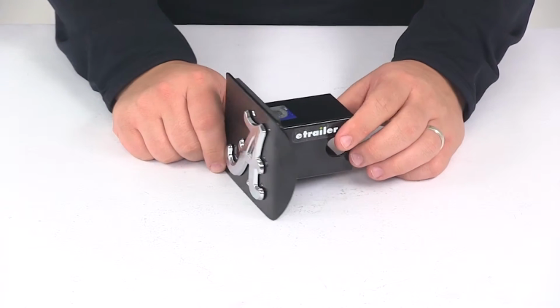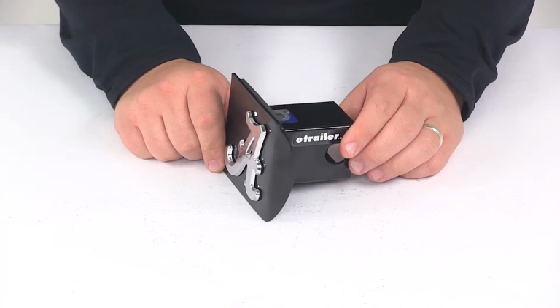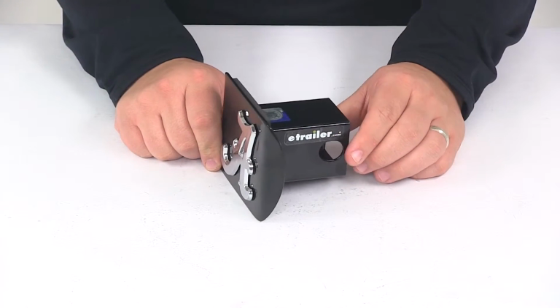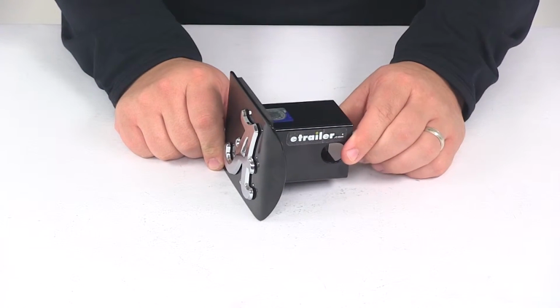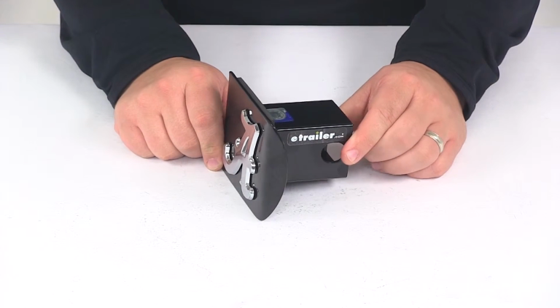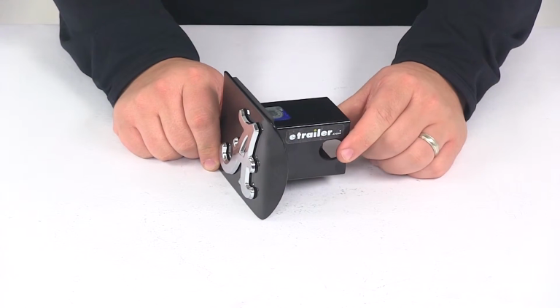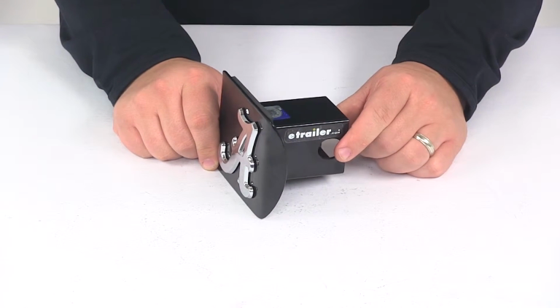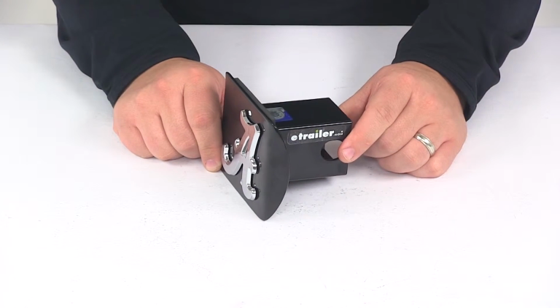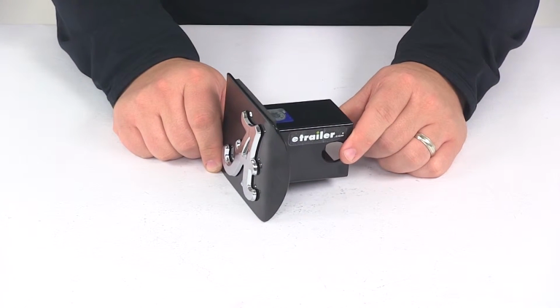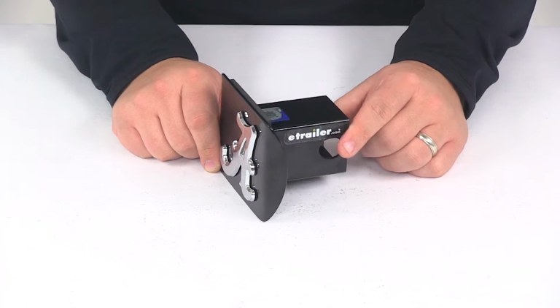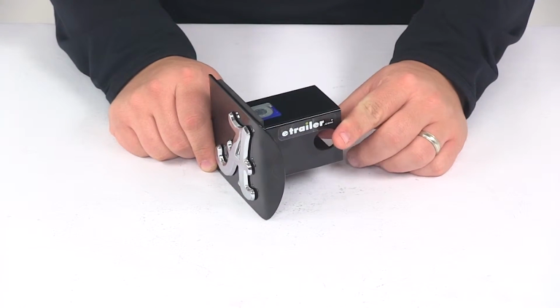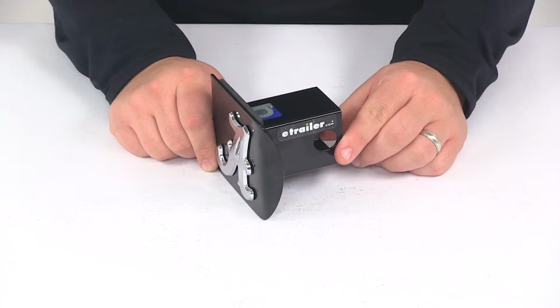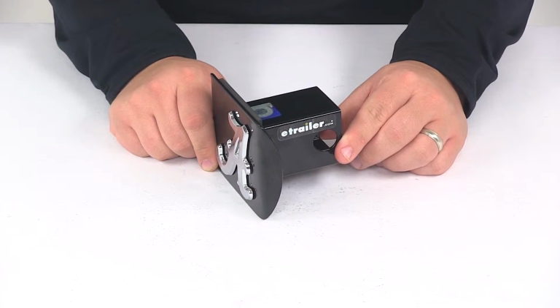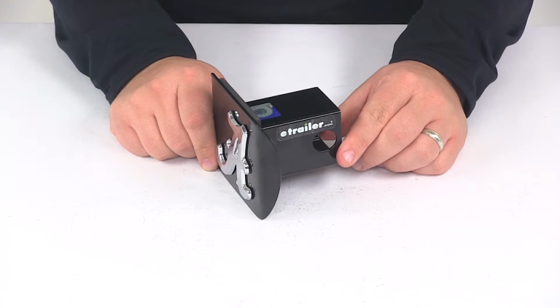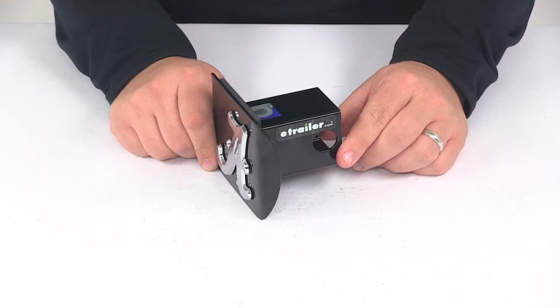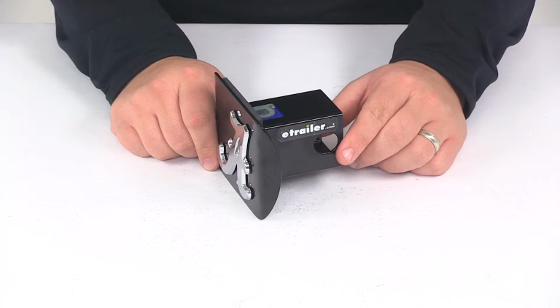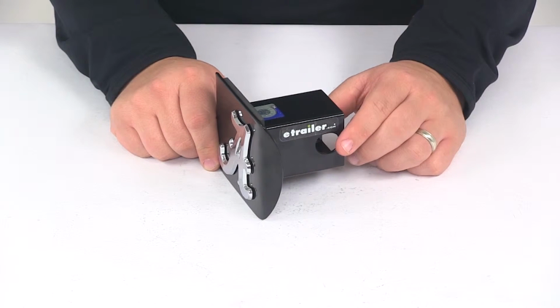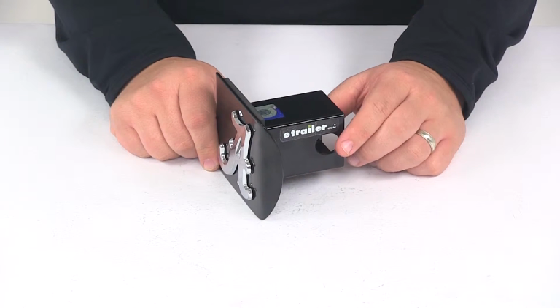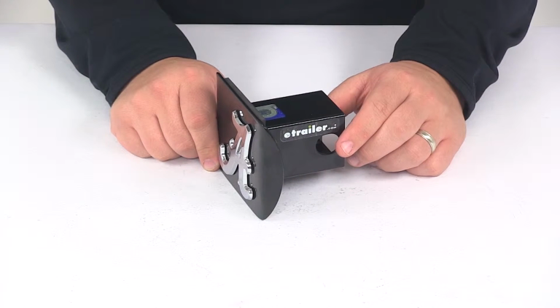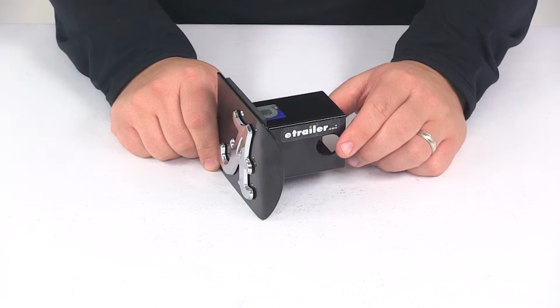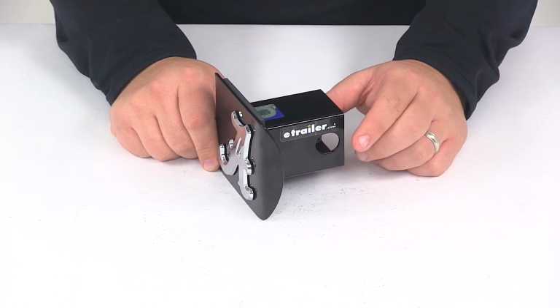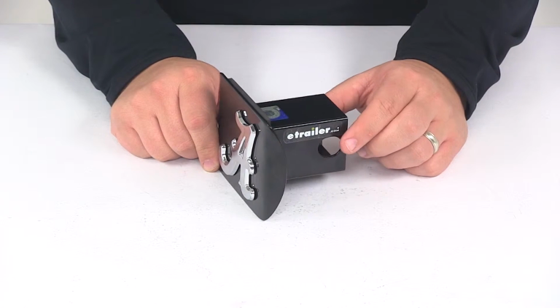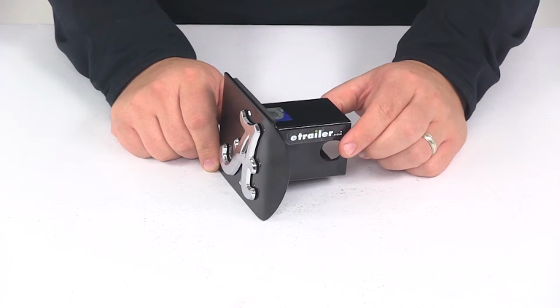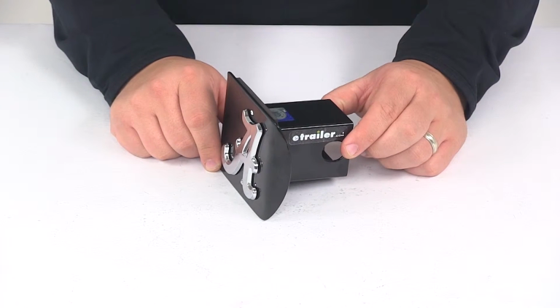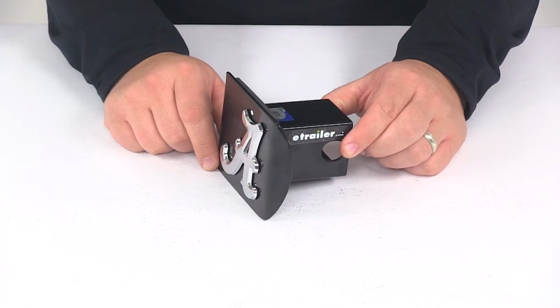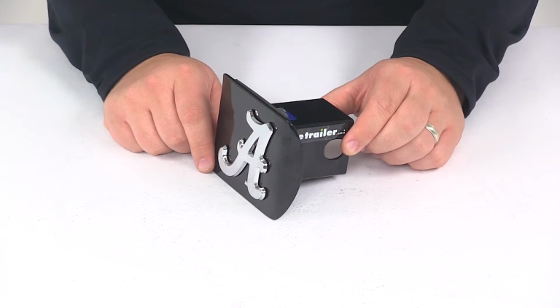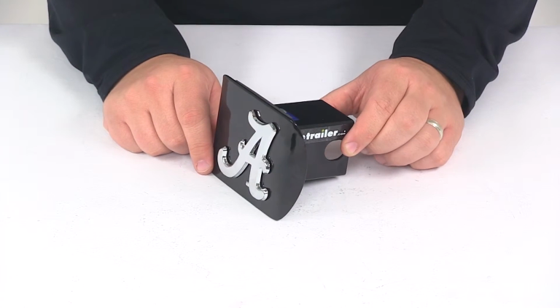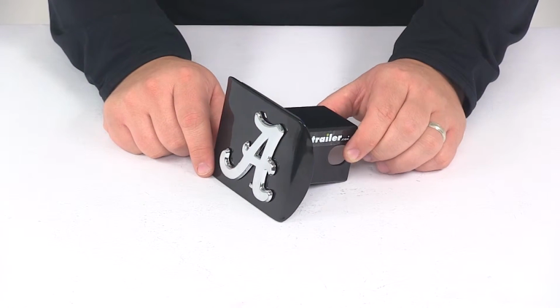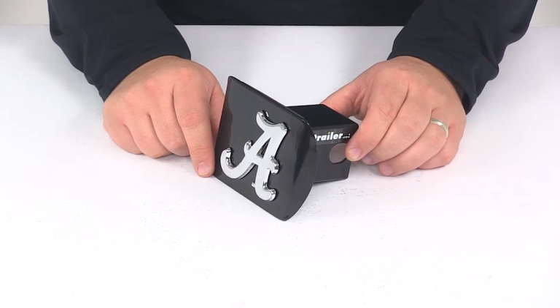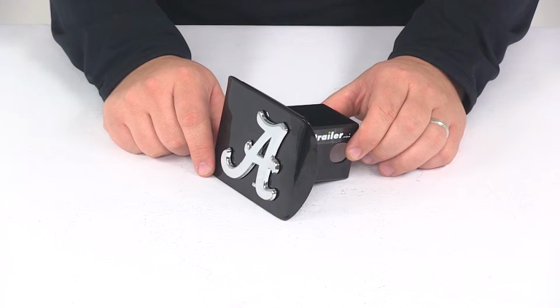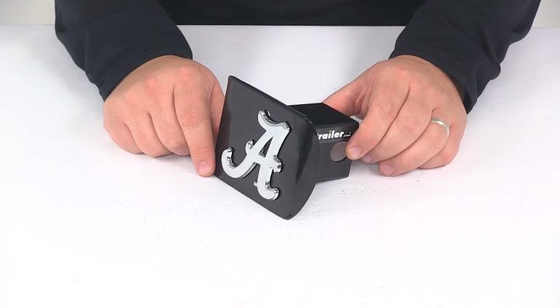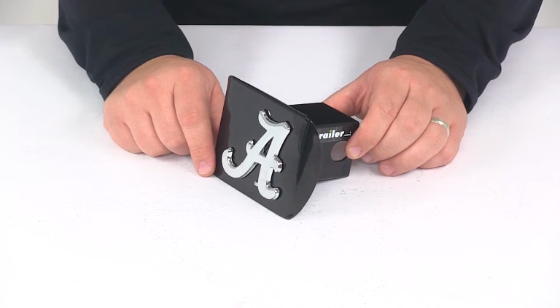It does require a hitch pin and clip or a hitch lock for a complete installation. Those items are sold separately, so if you're in need of one you can find them here at eTrailer.com. The pinholes on the hitch cover will accept a standard 5/8-inch diameter pin.